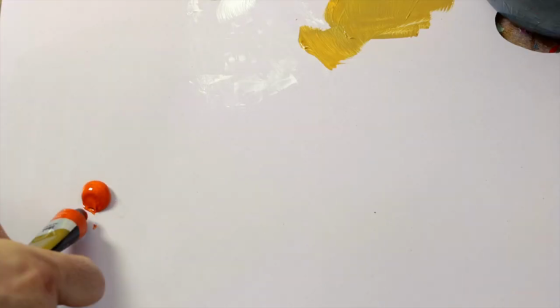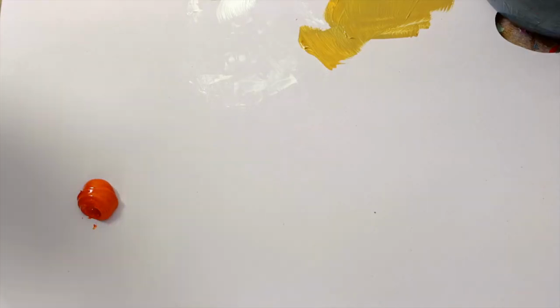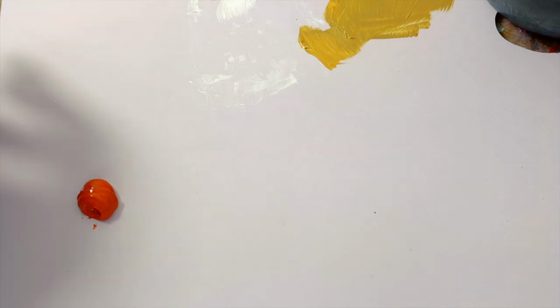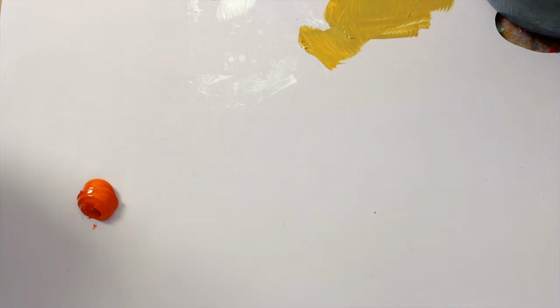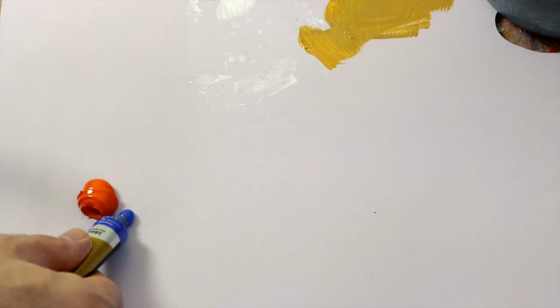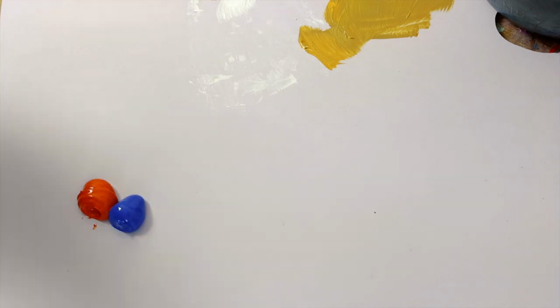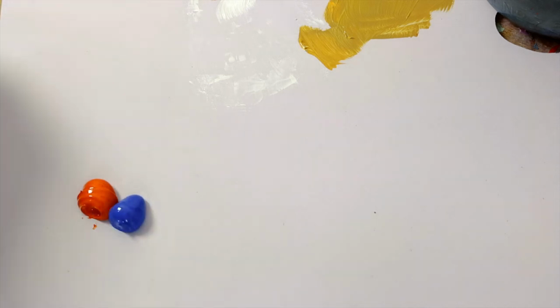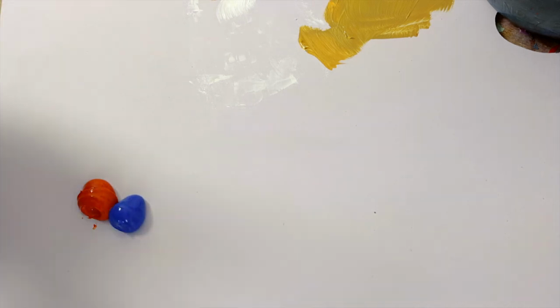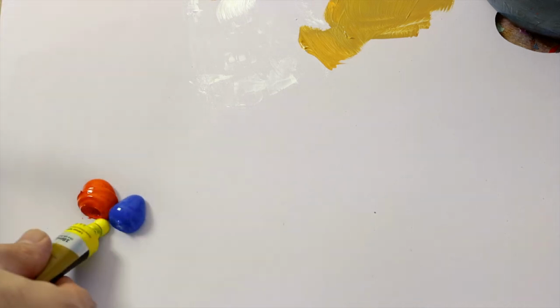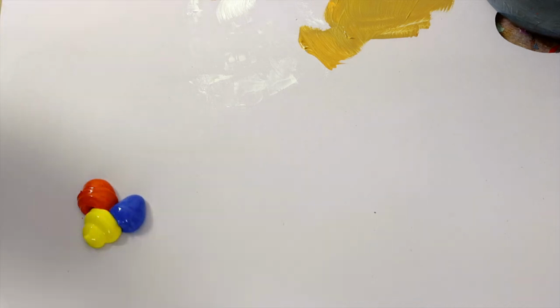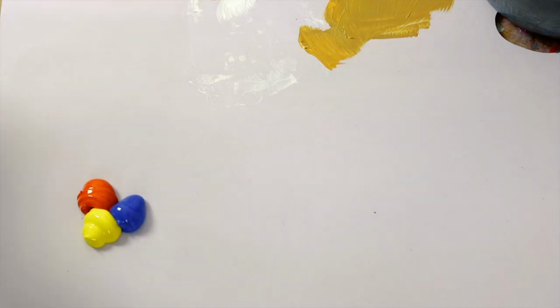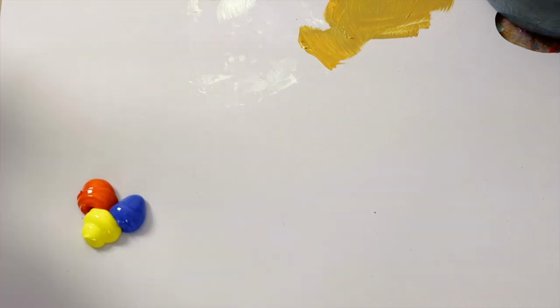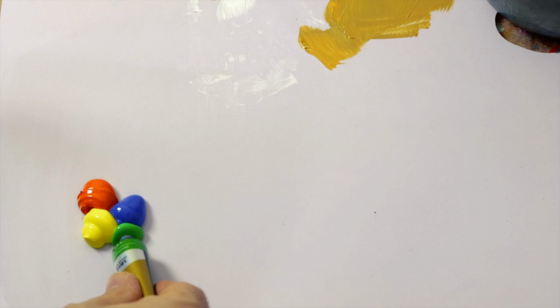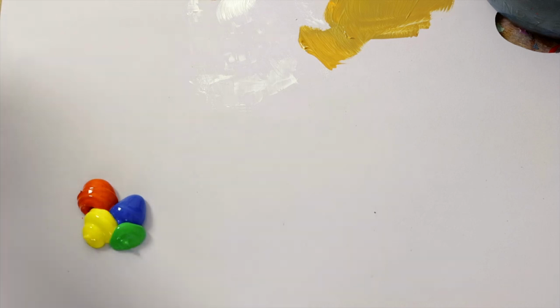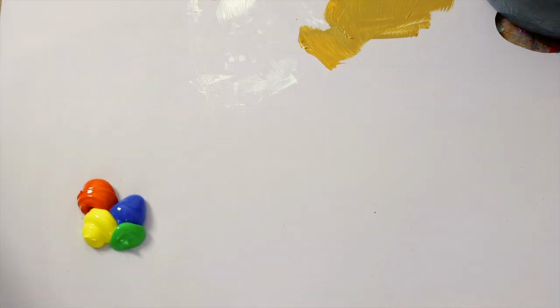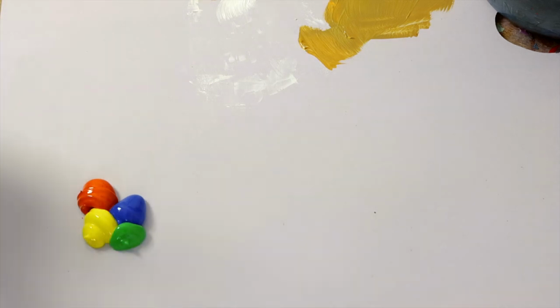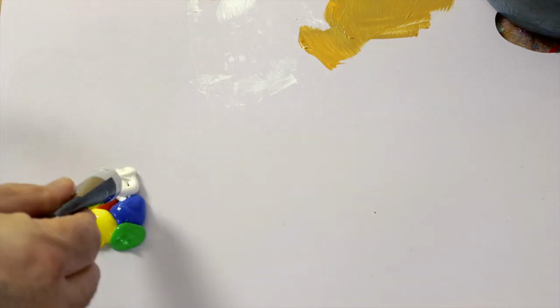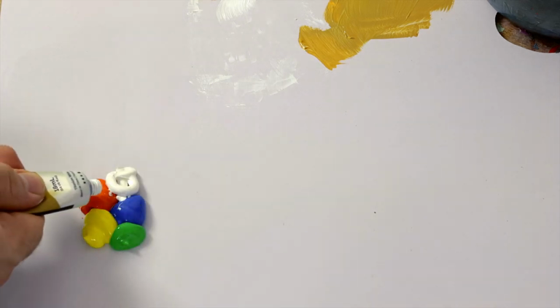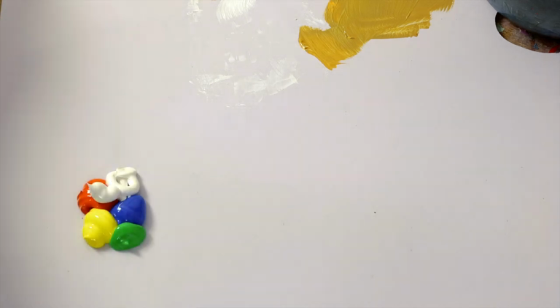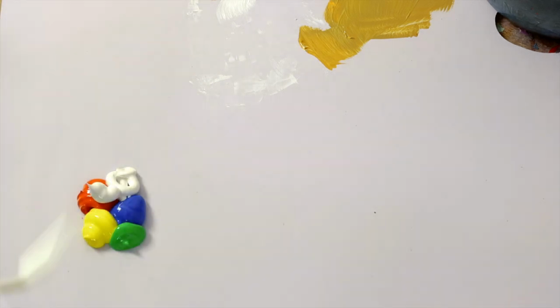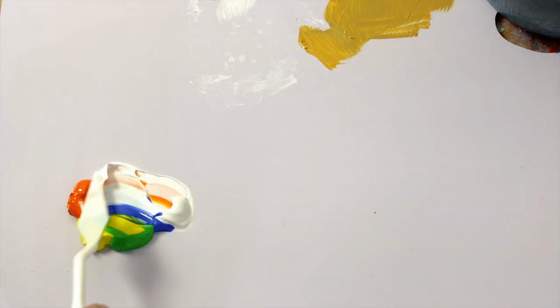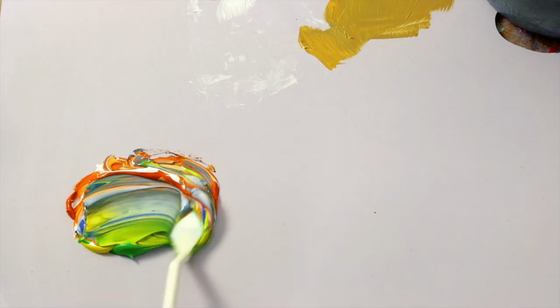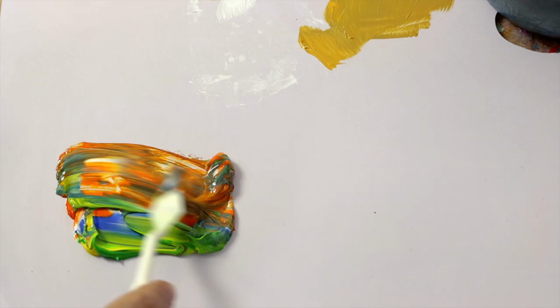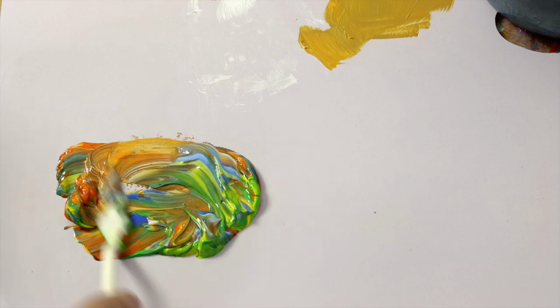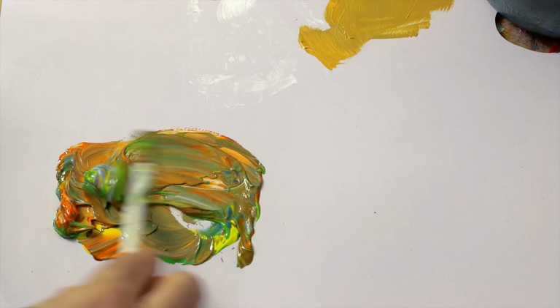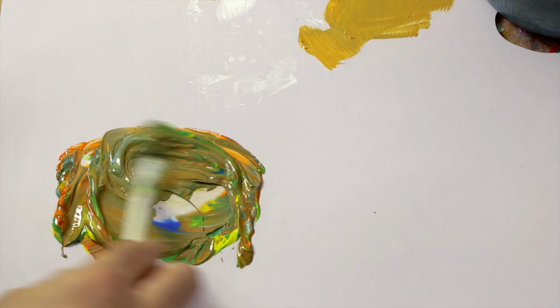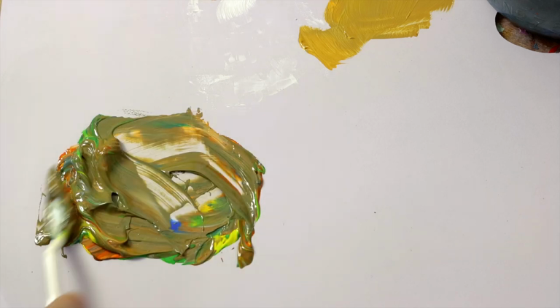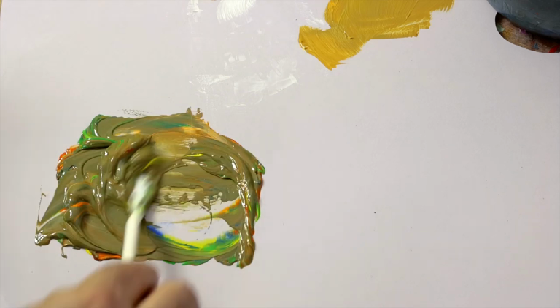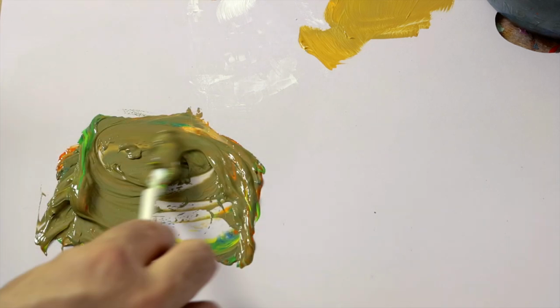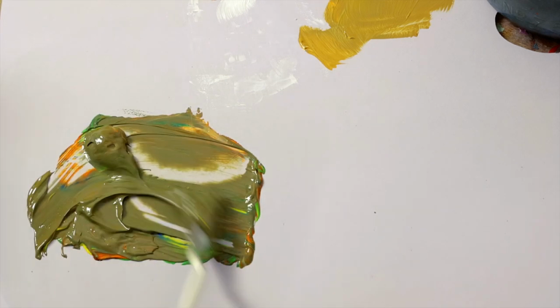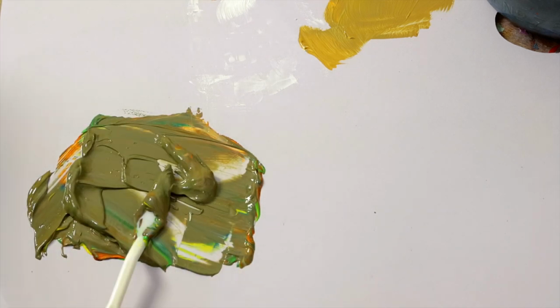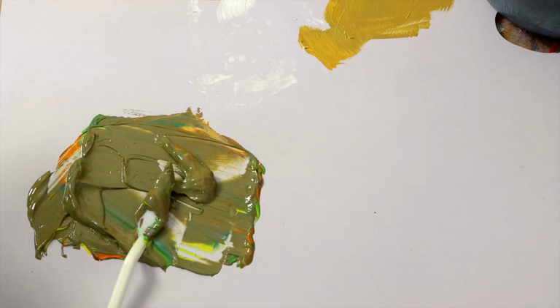Literally thousands of colors can be created from the colors in the intro set we are using. To create a good sand color we mix some titanium white, lemon yellow, cobalt blue, monastral green and permanent red.